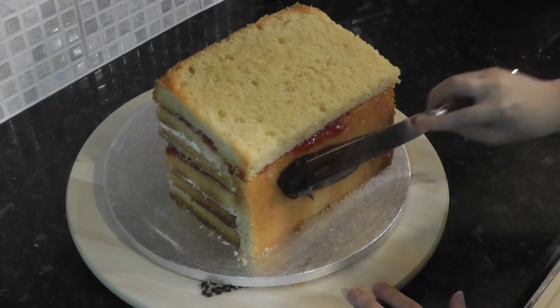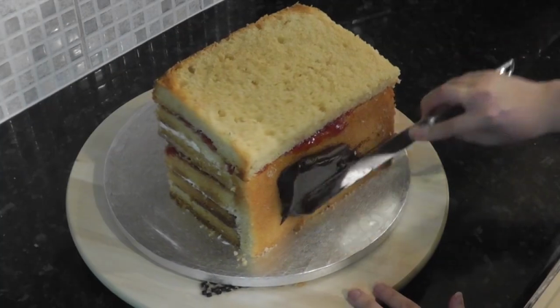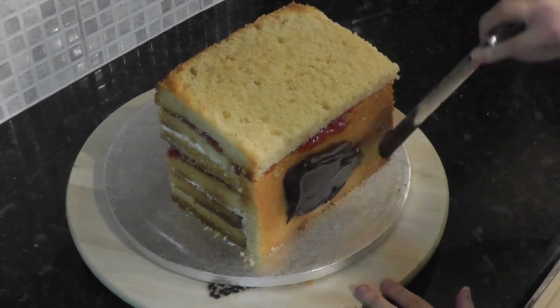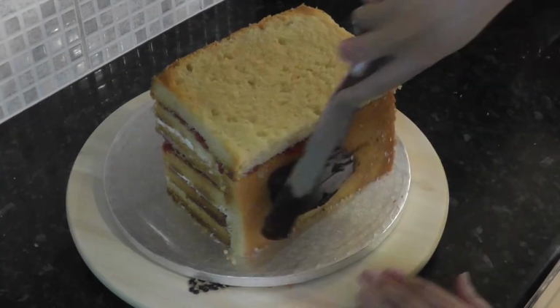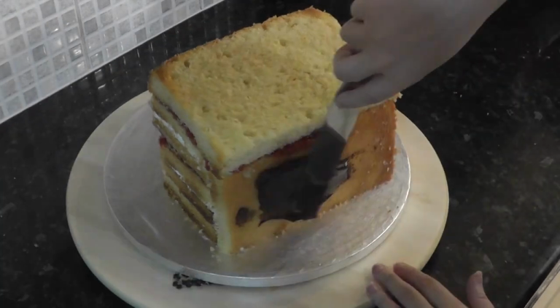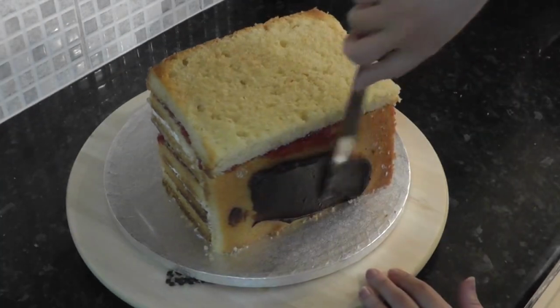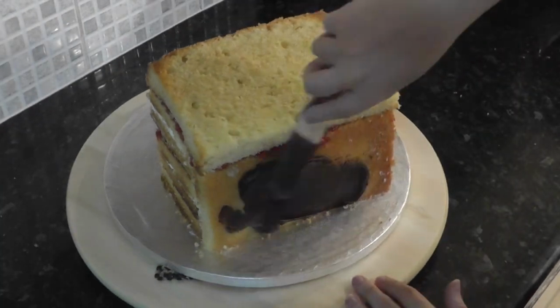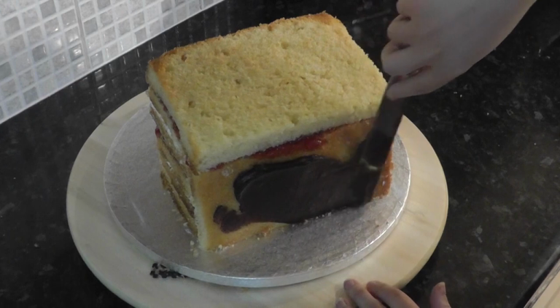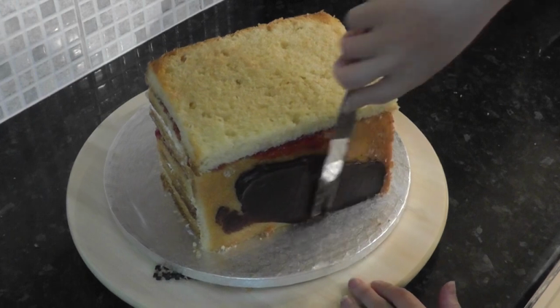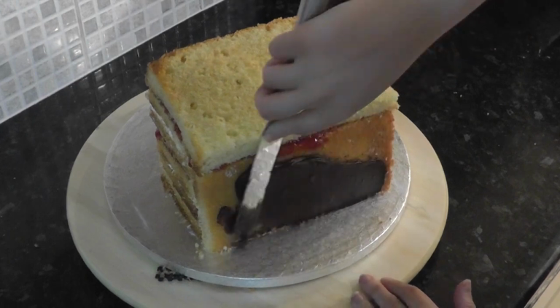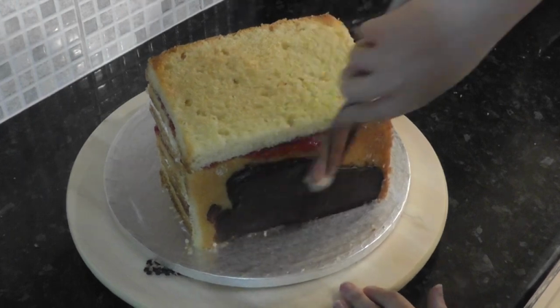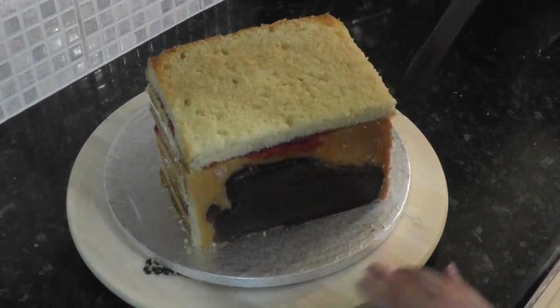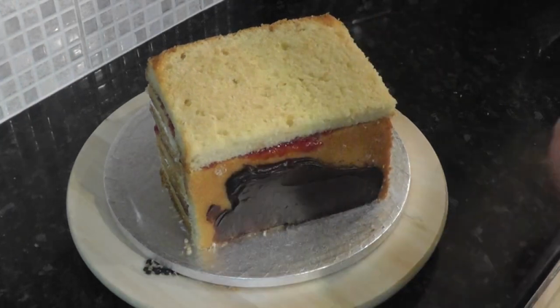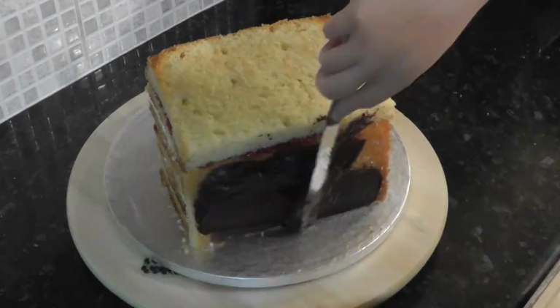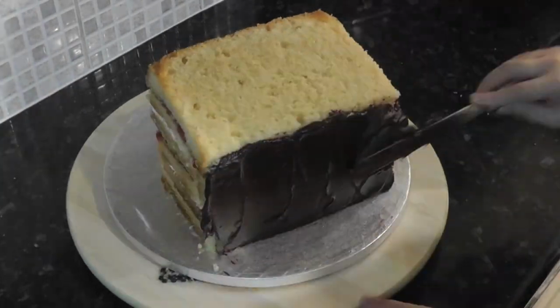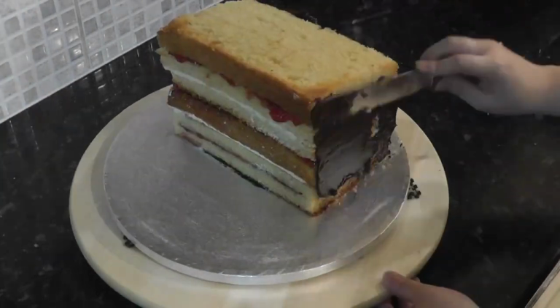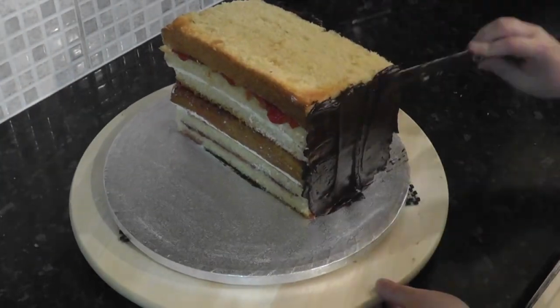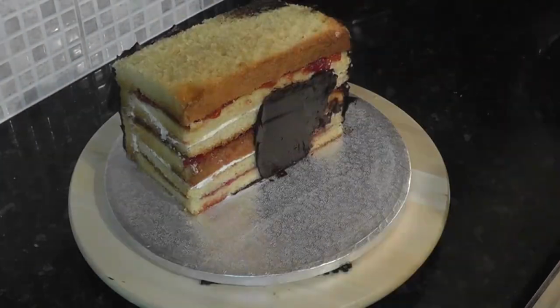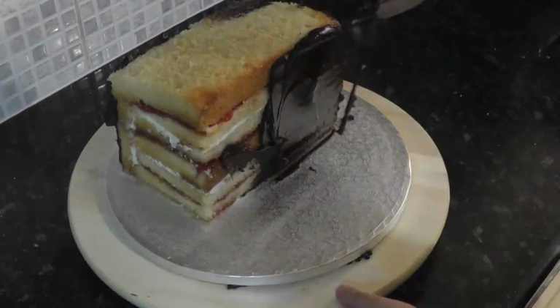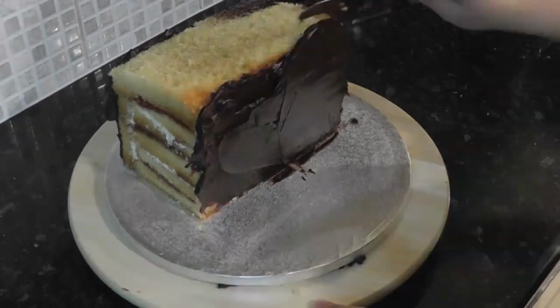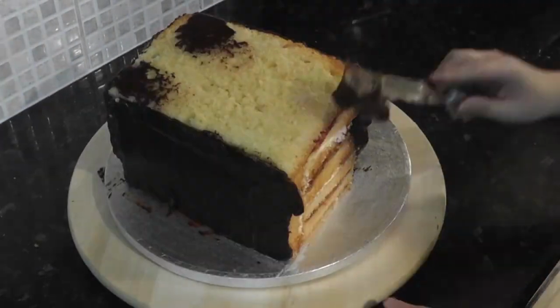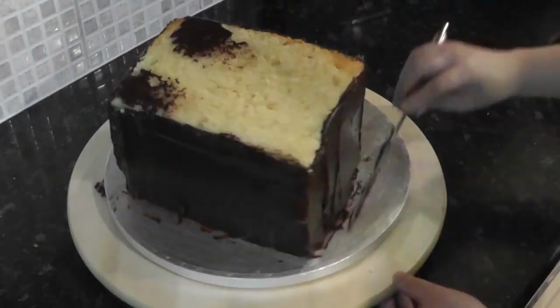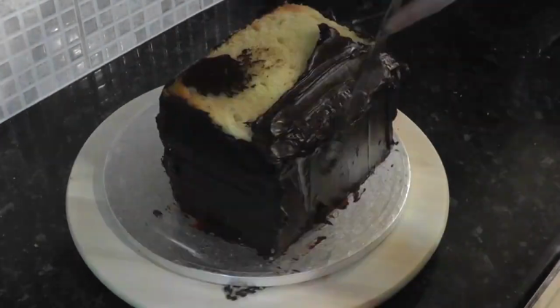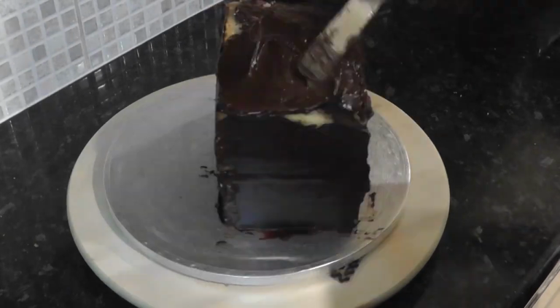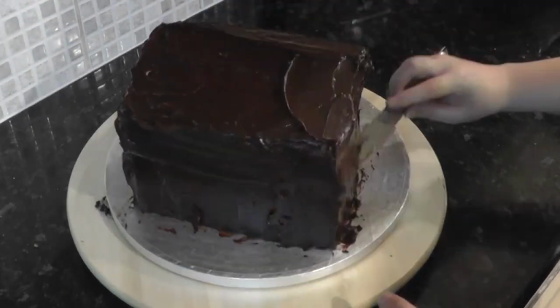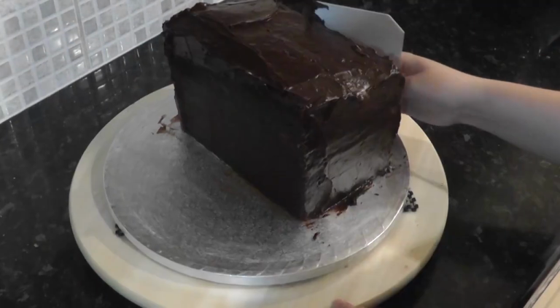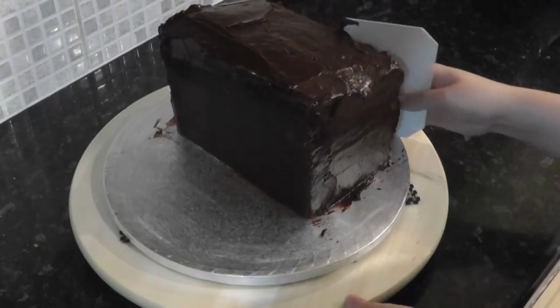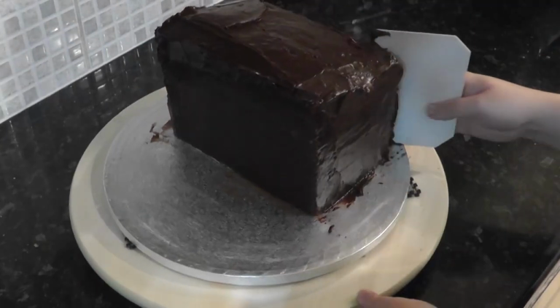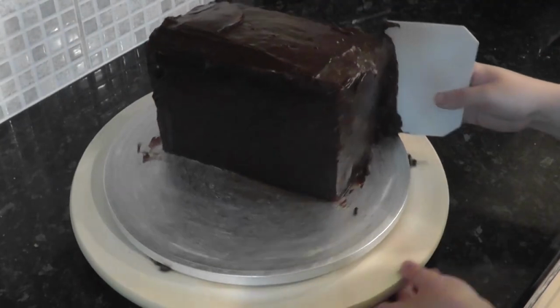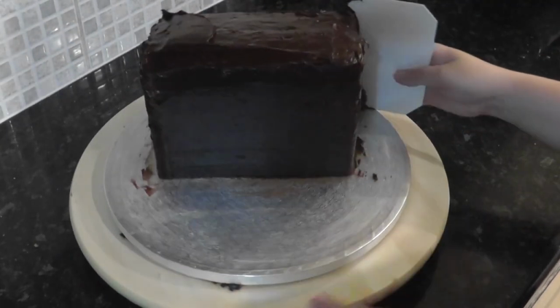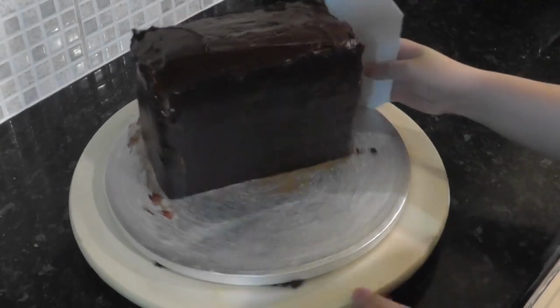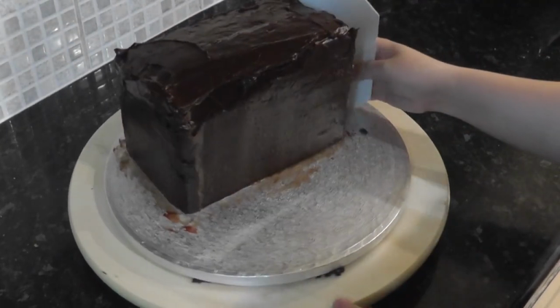Once you're happy with the shape, give it a layer of ganache. It's only a rough coat to help keep its shape and seal in the moisture. Use a scraper to take off any excess.